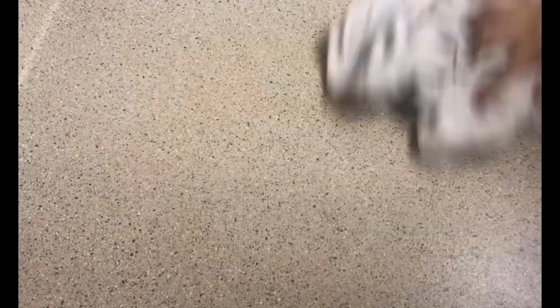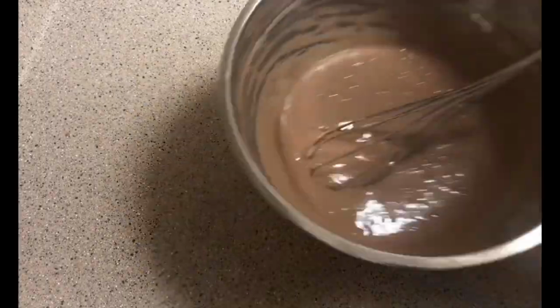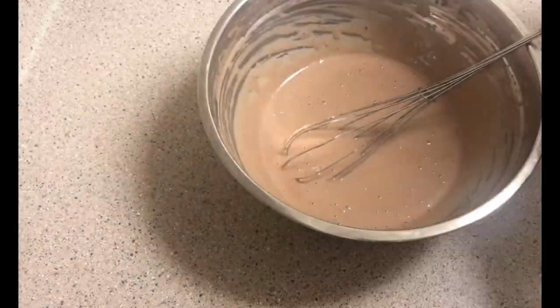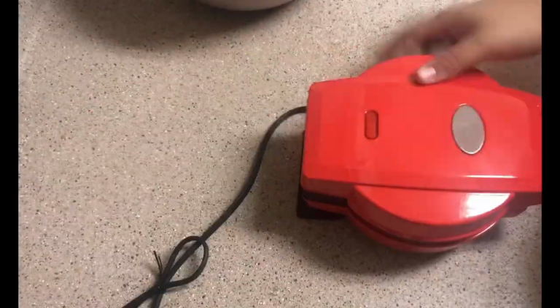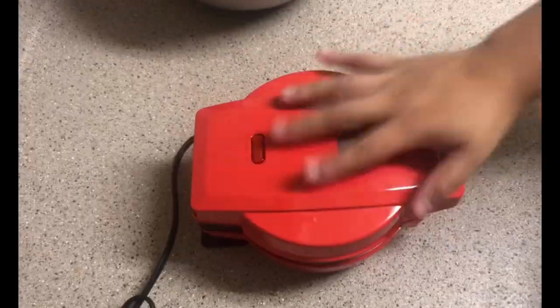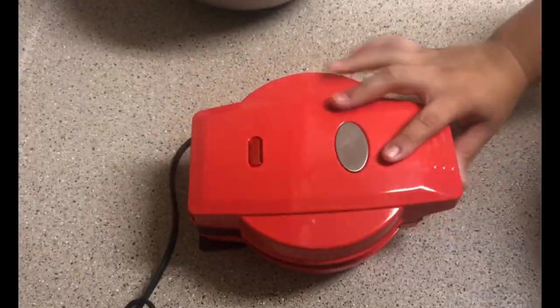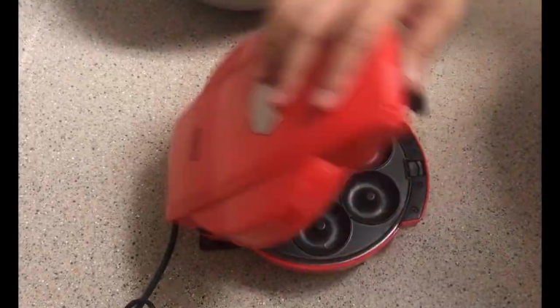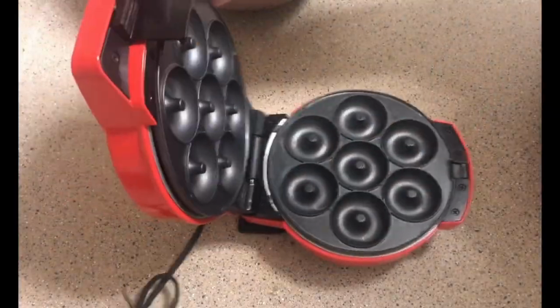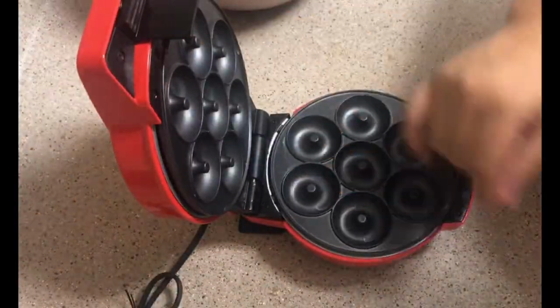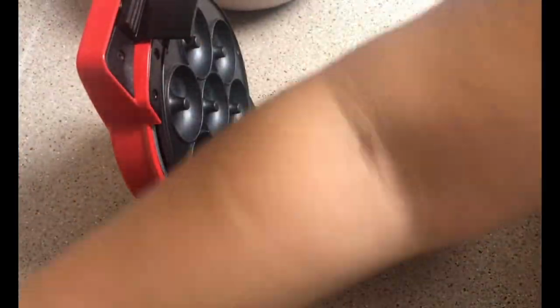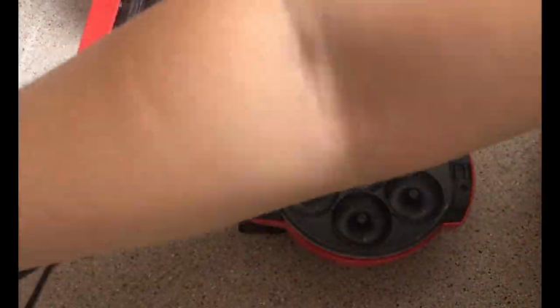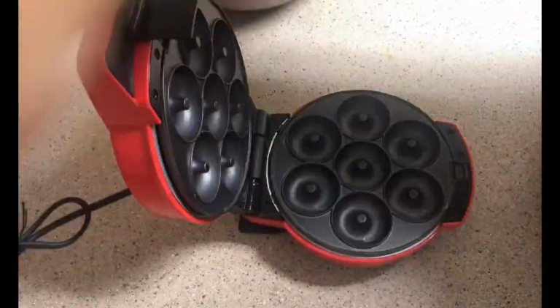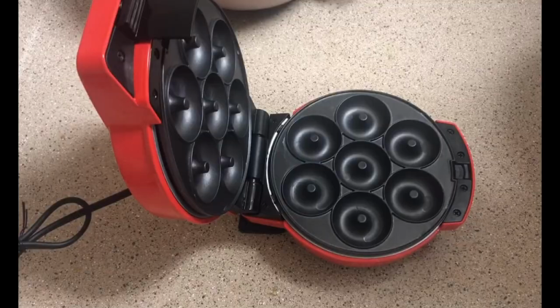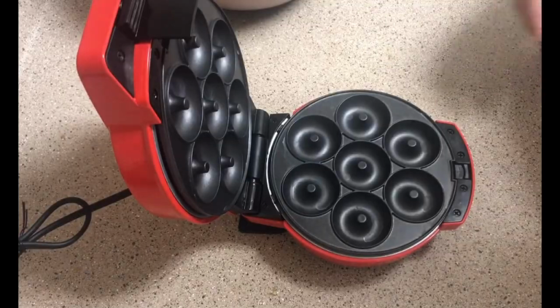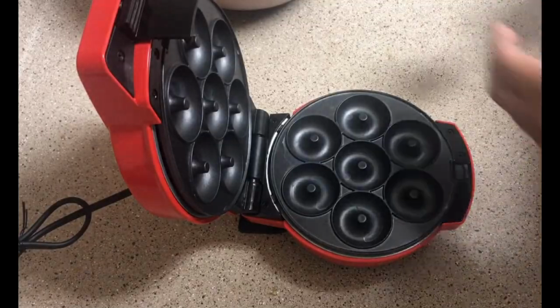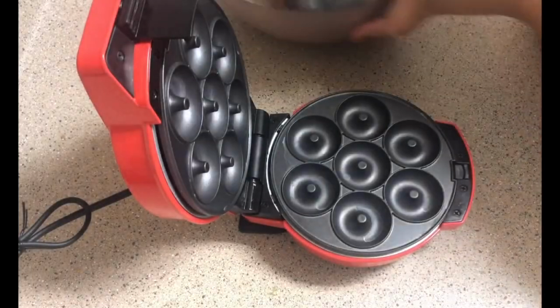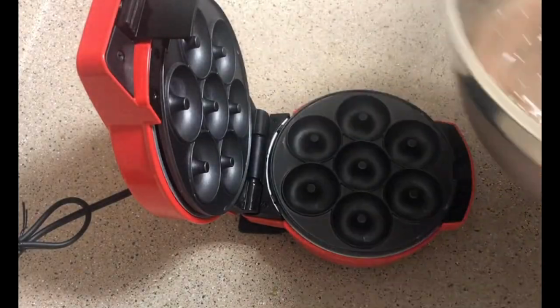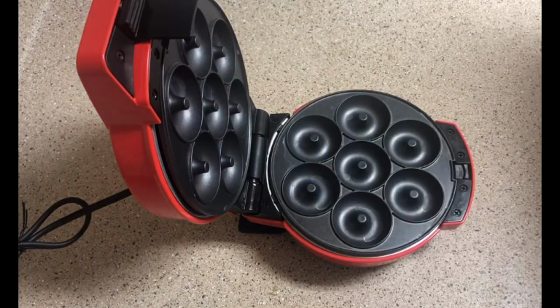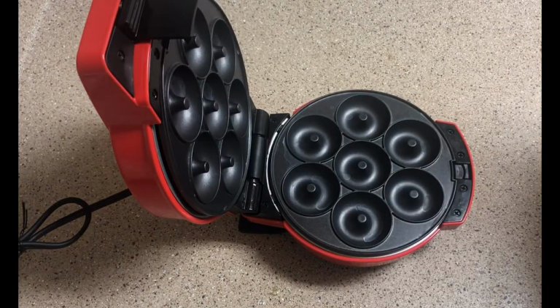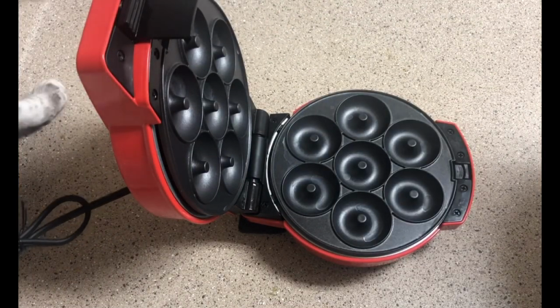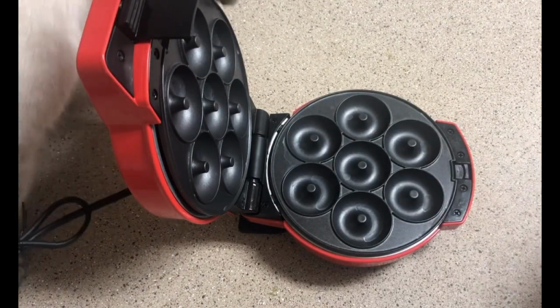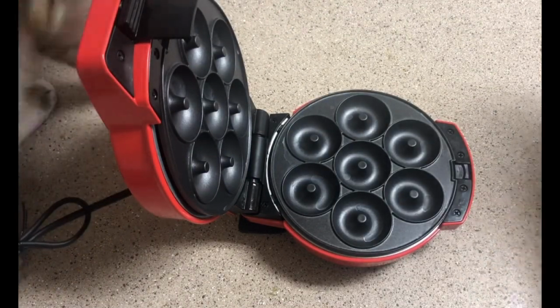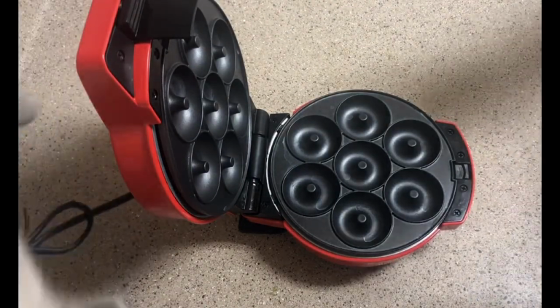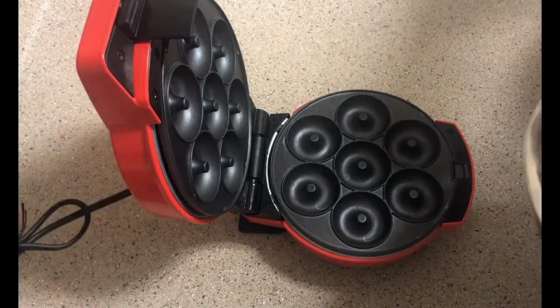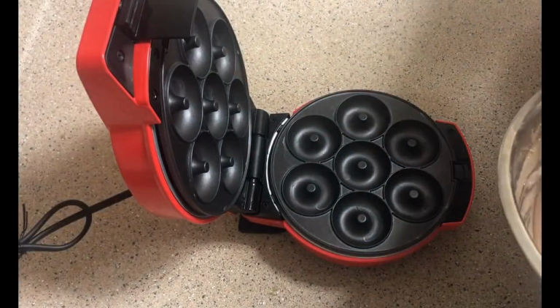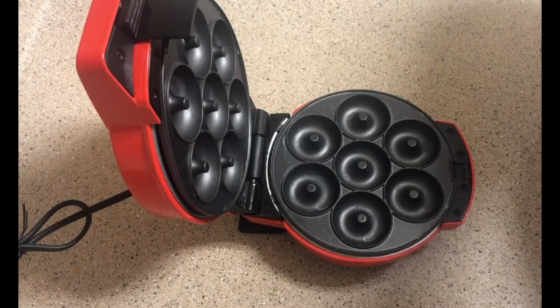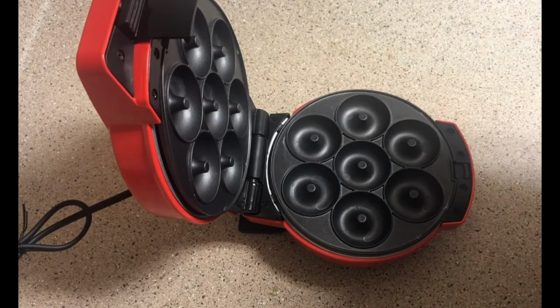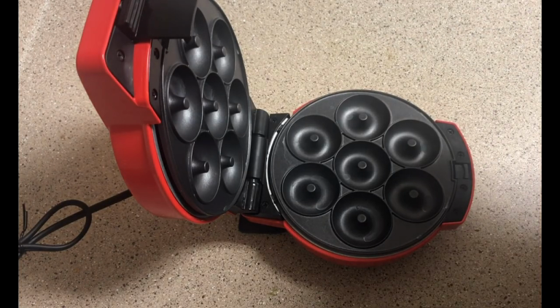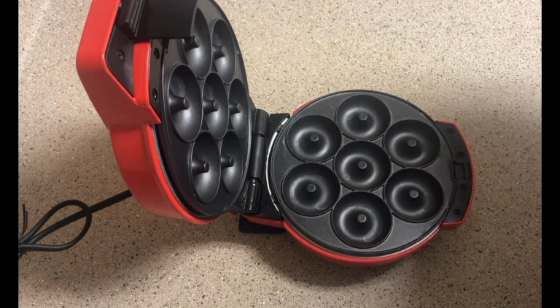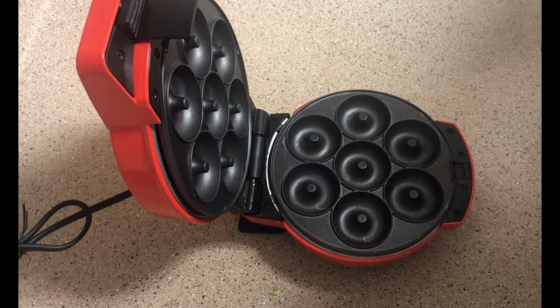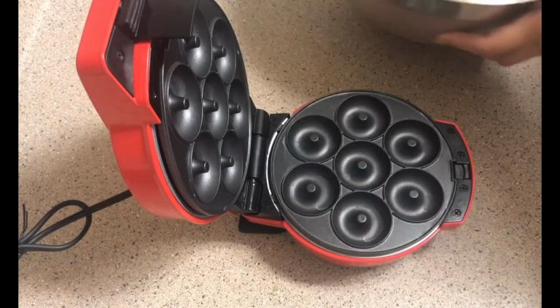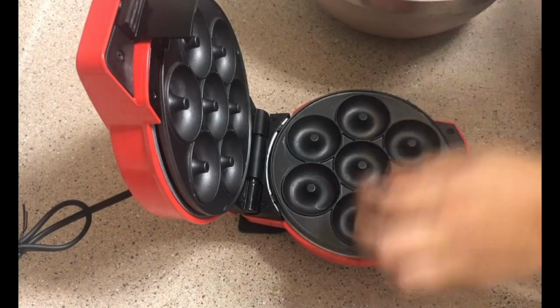I also want to point out — if you do not have this donut maker, you could always just use a regular pan and pour a very thin layer of batter inside, then flip it around like a pancake. You'll have the same results and it's pretty tasty.